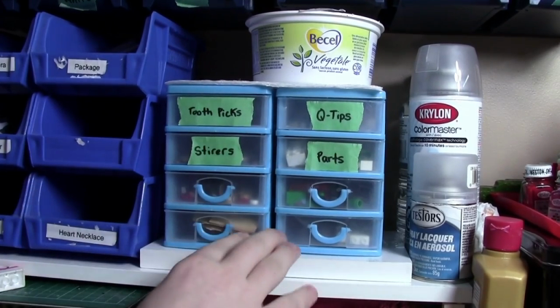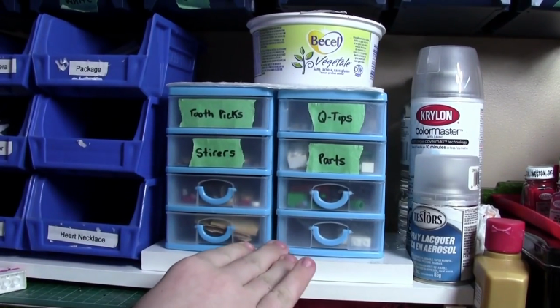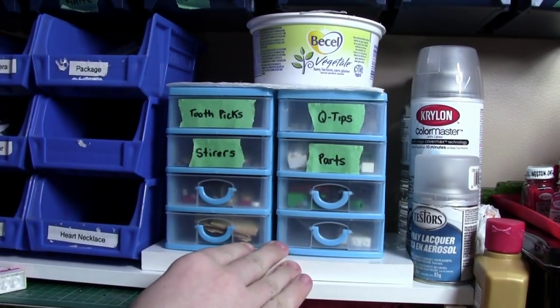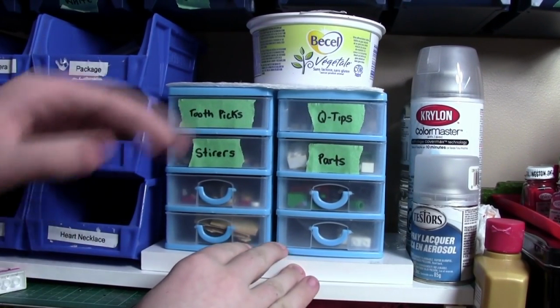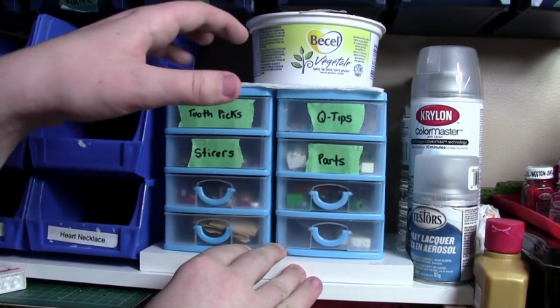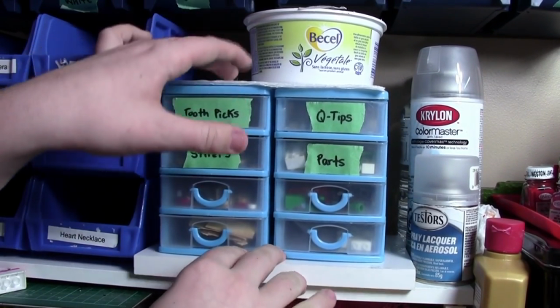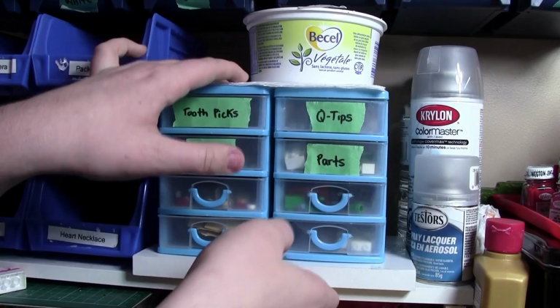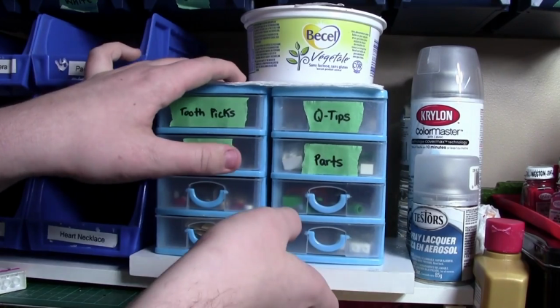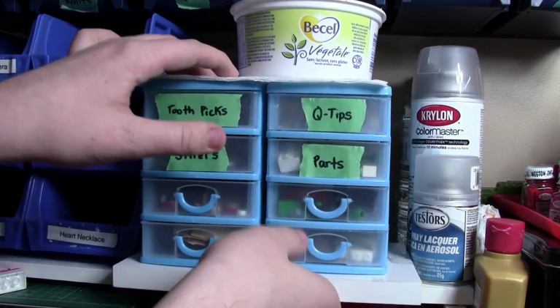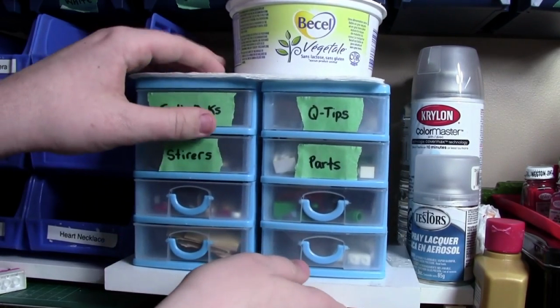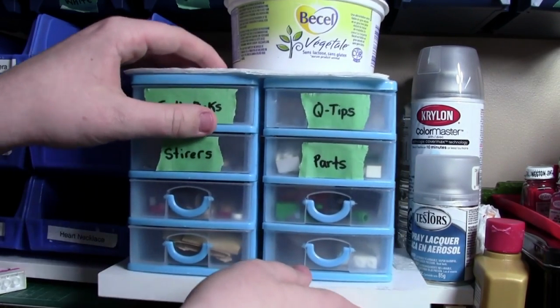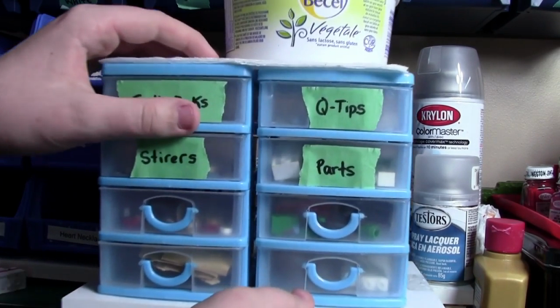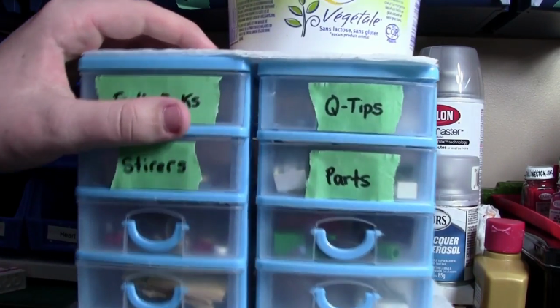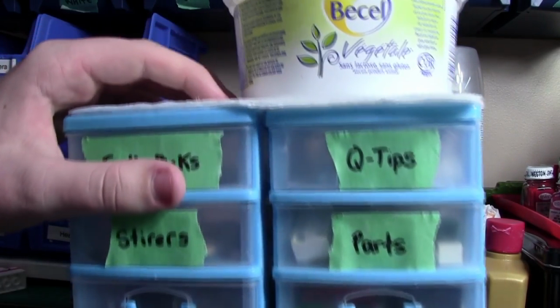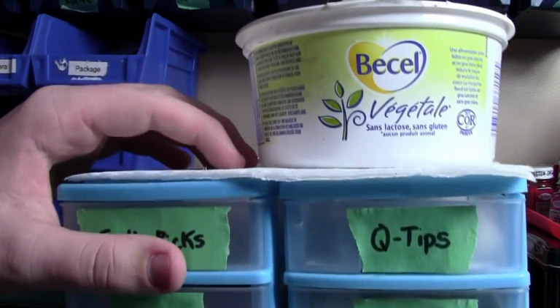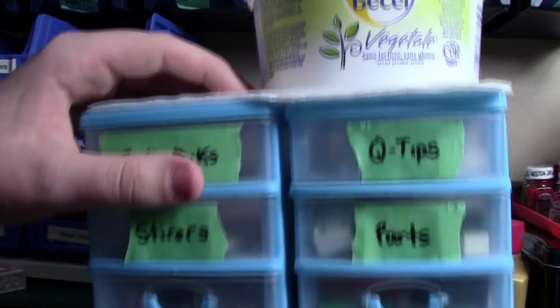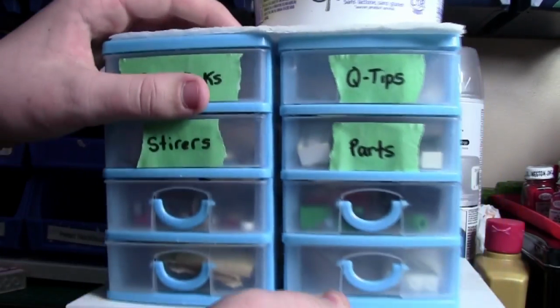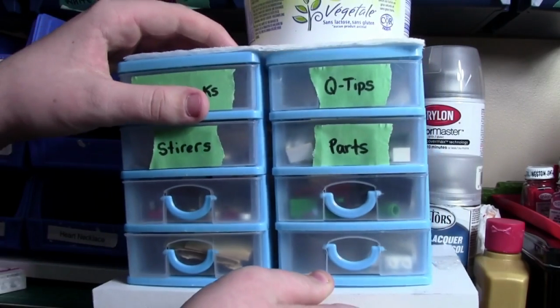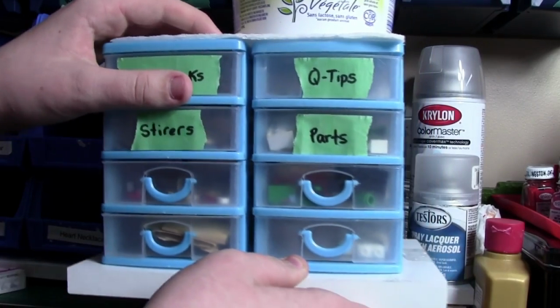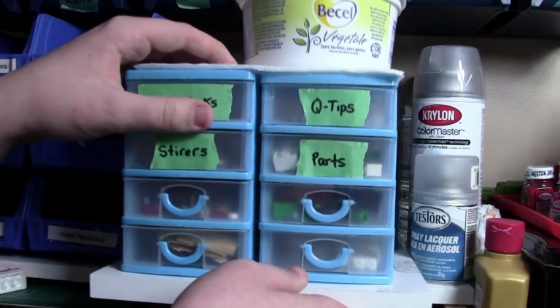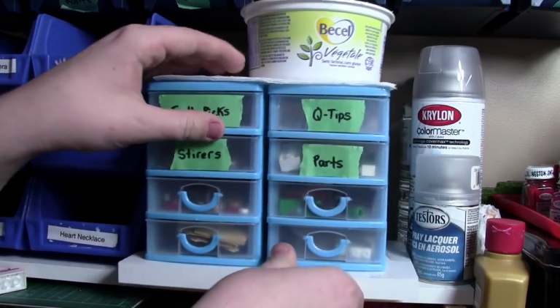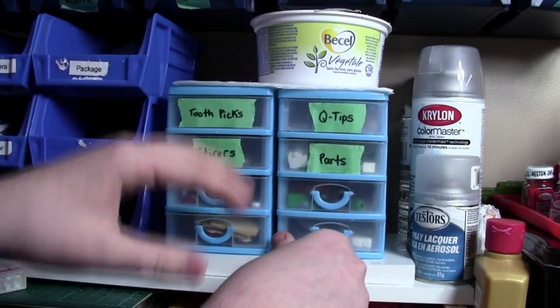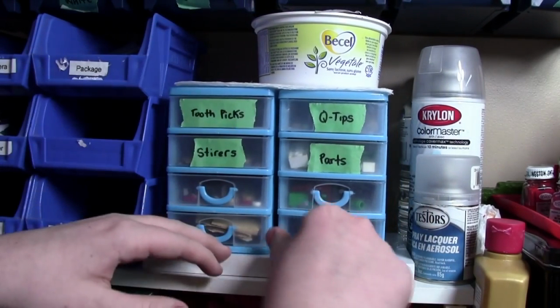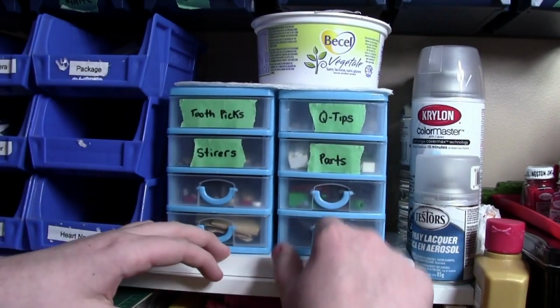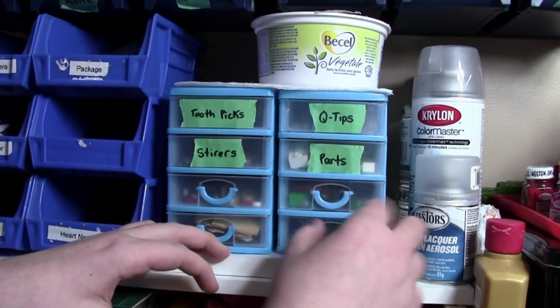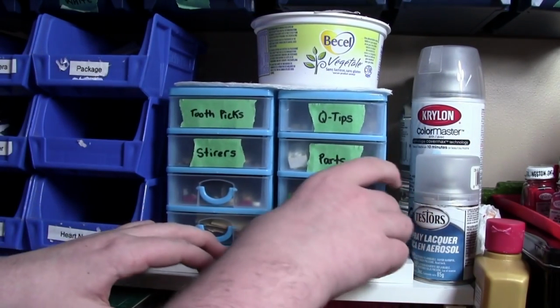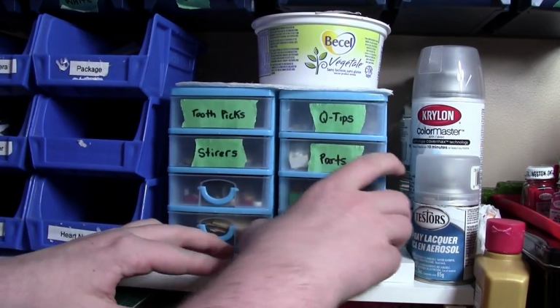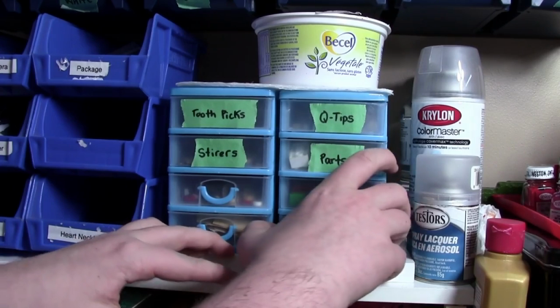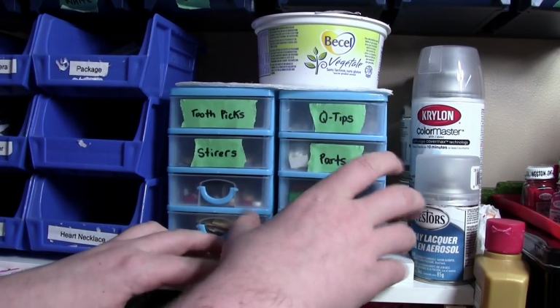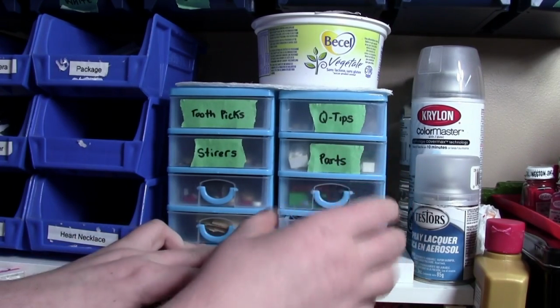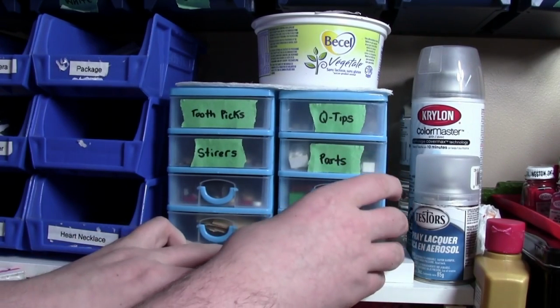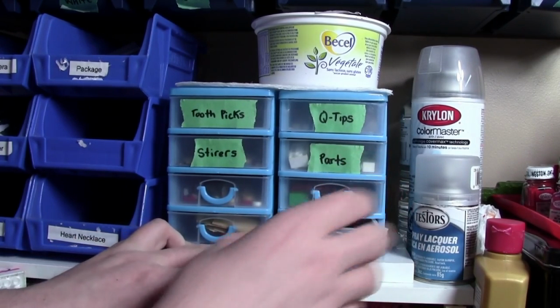Over here are these bins — actually two bins from the dollar store that I have taped onto a piece of wood. I tape them onto a piece of wood so that I can easily take them off the shelf and take them to my customizing station, but so that they're fastened so I don't knock them over.